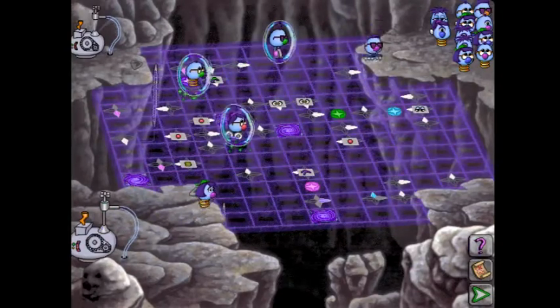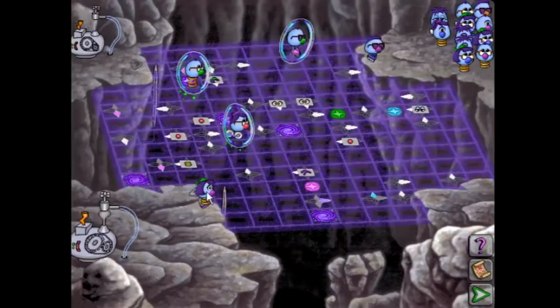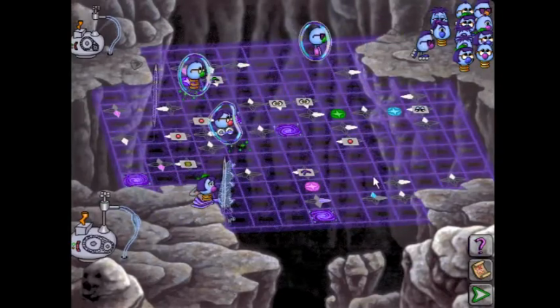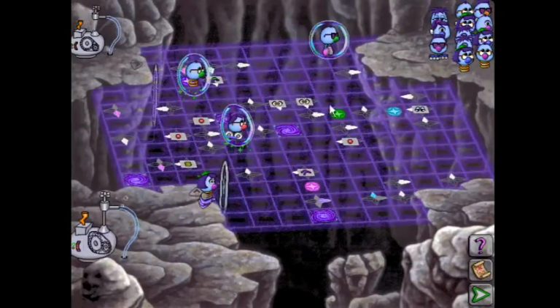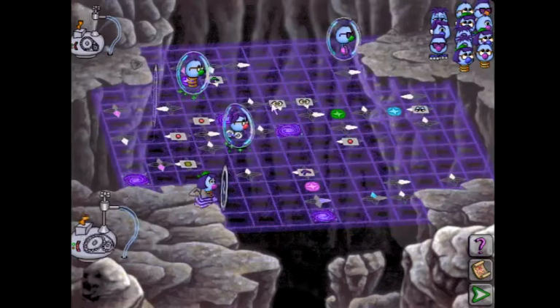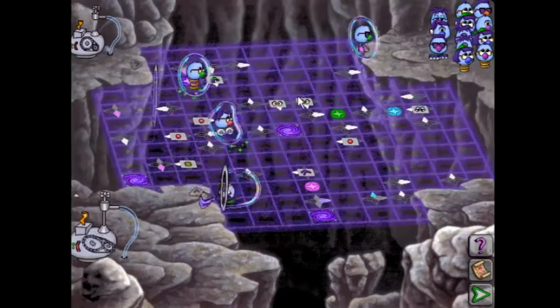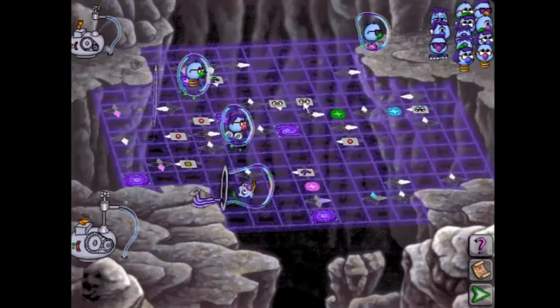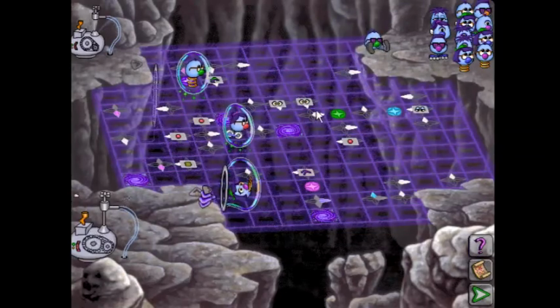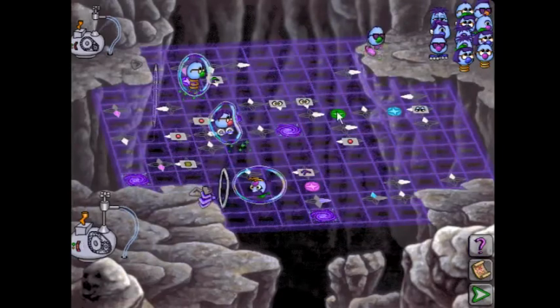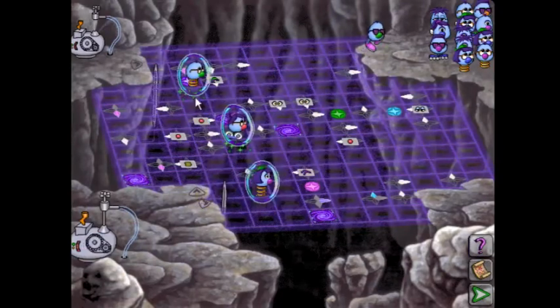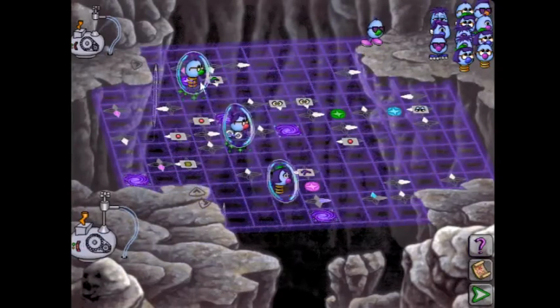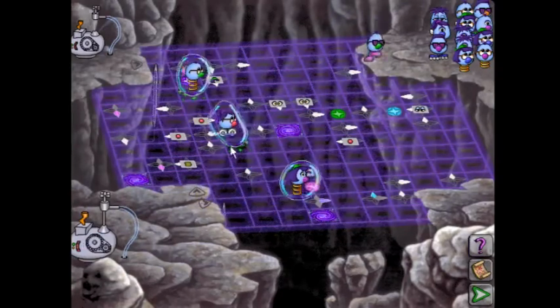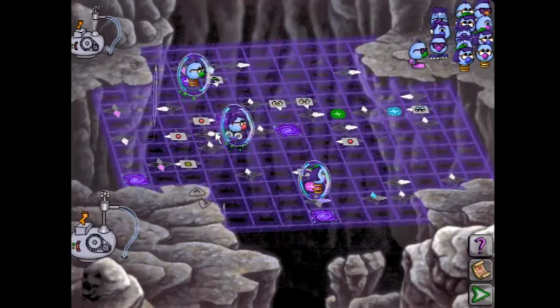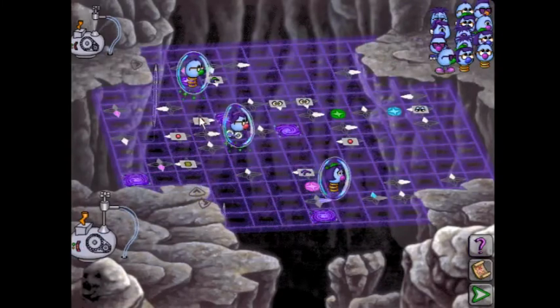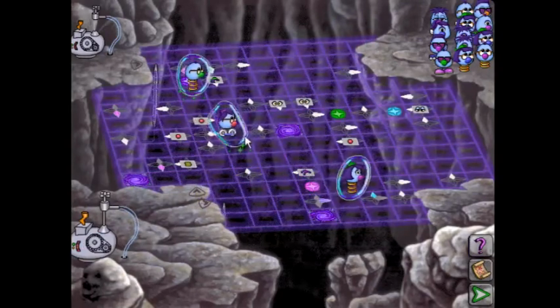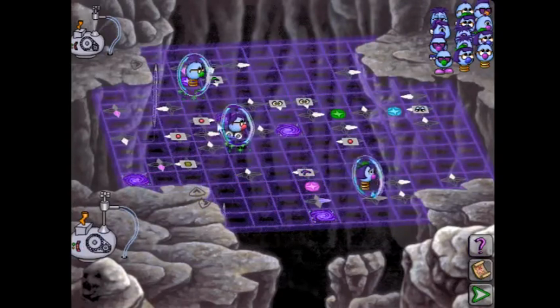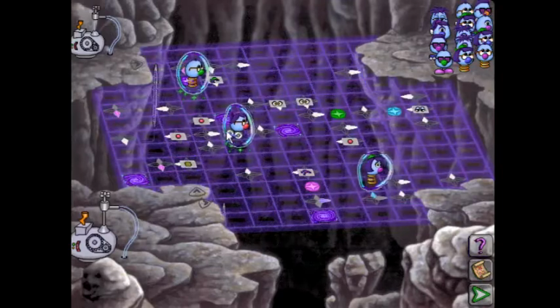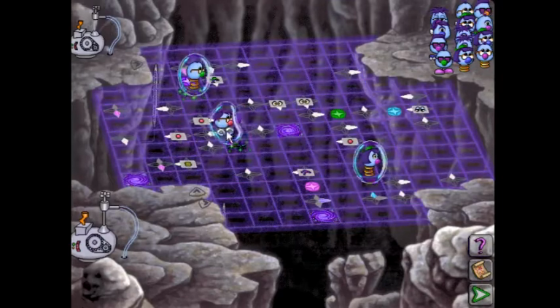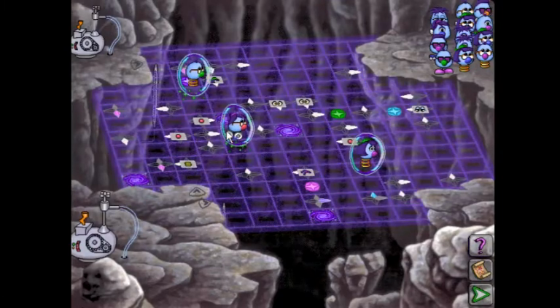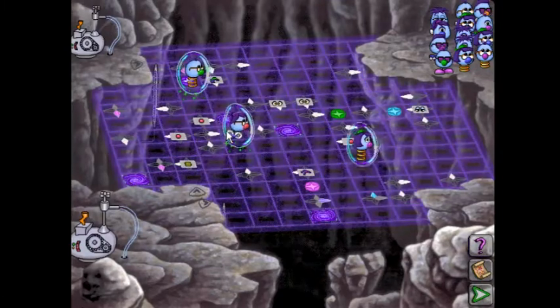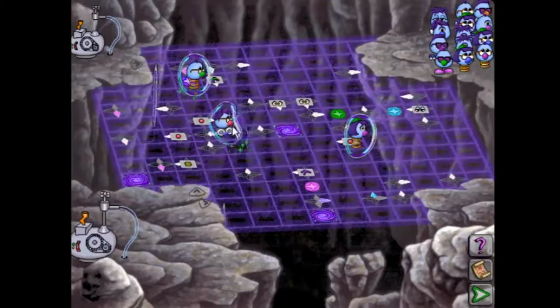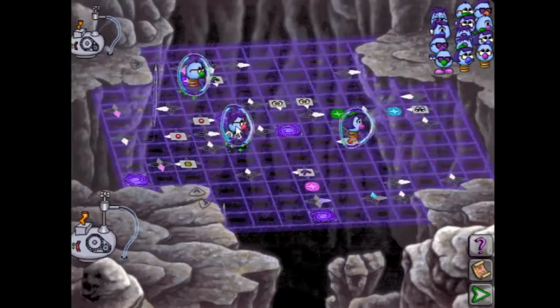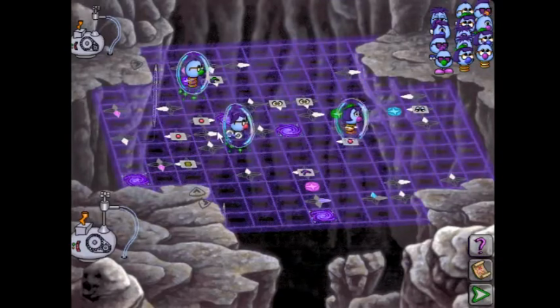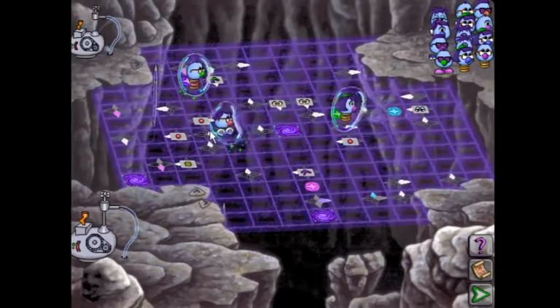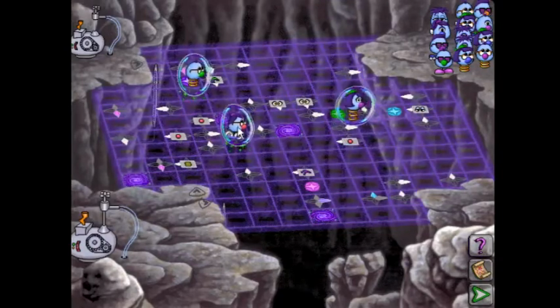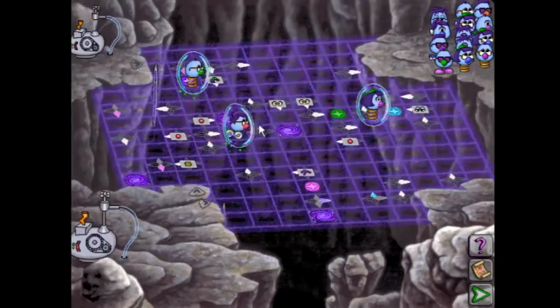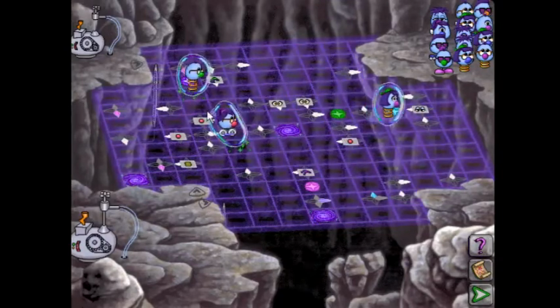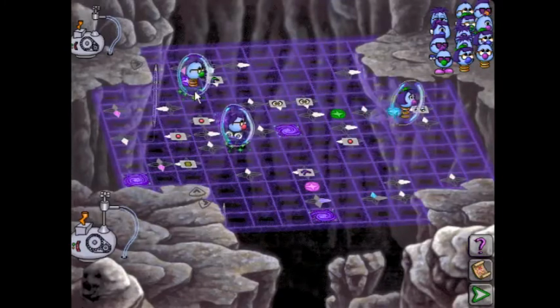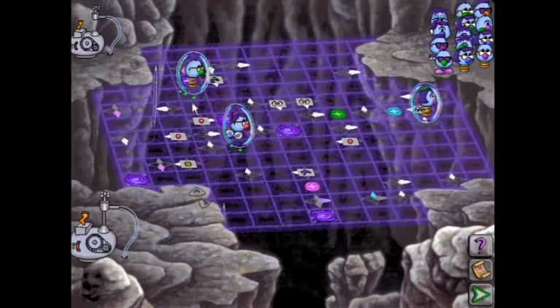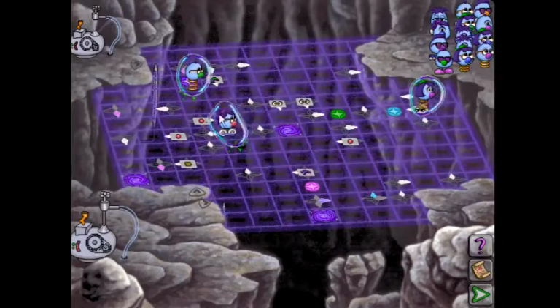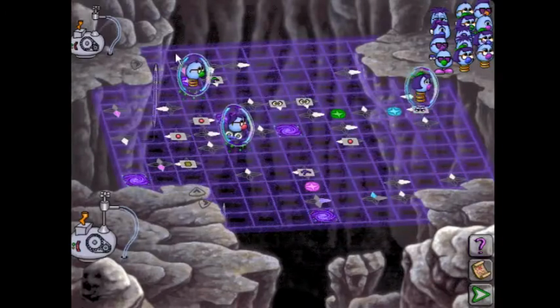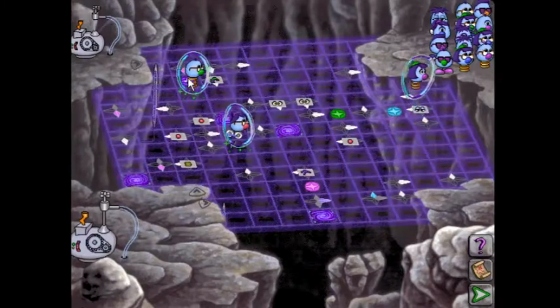Last Zoombini — you're going to go this way. With your normal-eyed powers, you're going to go down, hit that switch, and then these two Zoombinis are going to go to the exit. And it's going to look like an incredibly close call — this Zoombini is just barely going to get ahead in time so that they don't hit each other and pop each other's bubbles. Just watch how close it is.